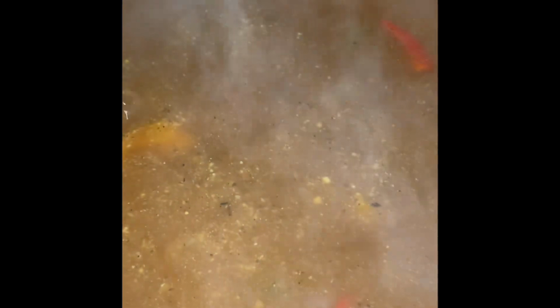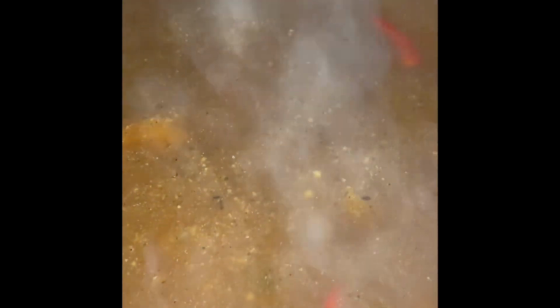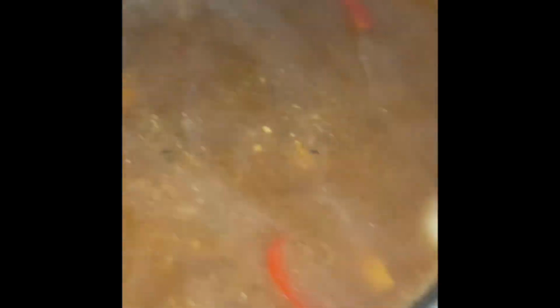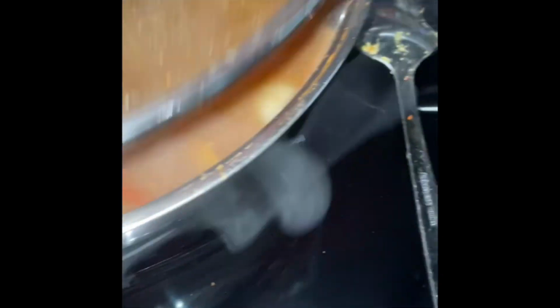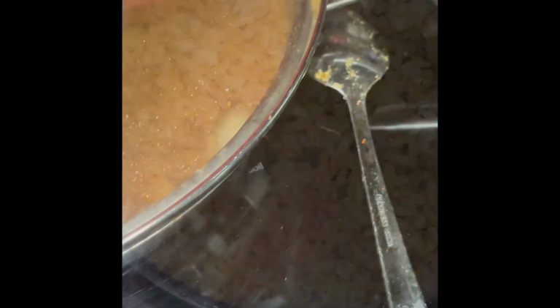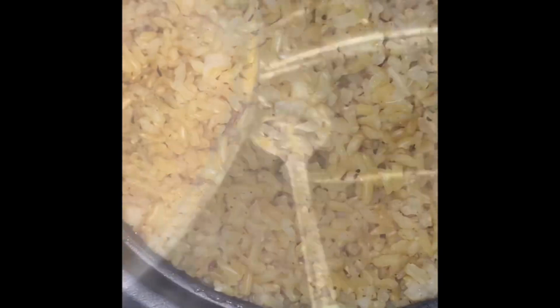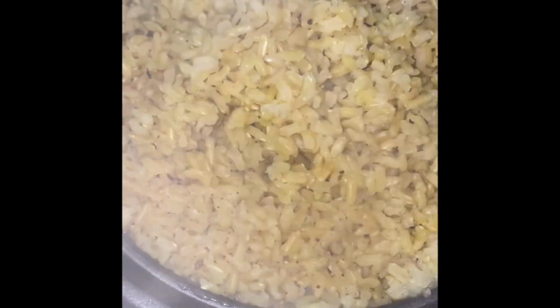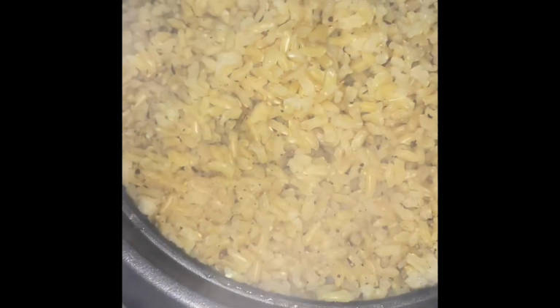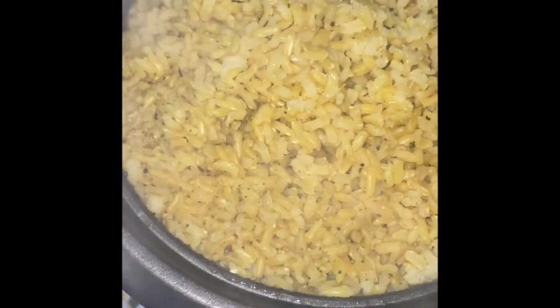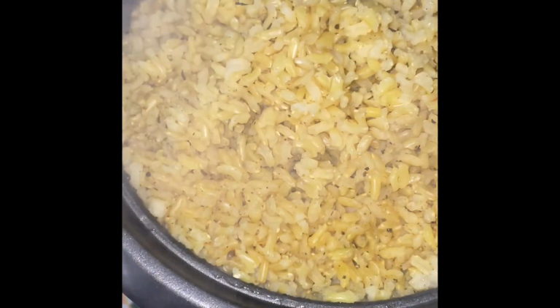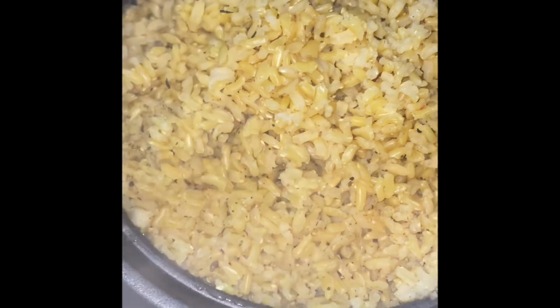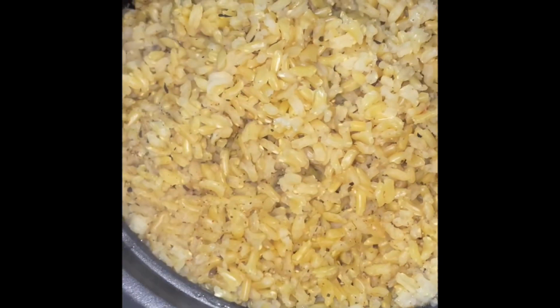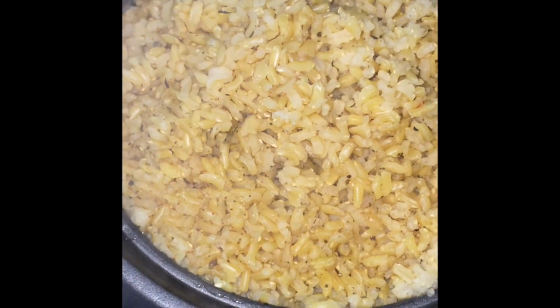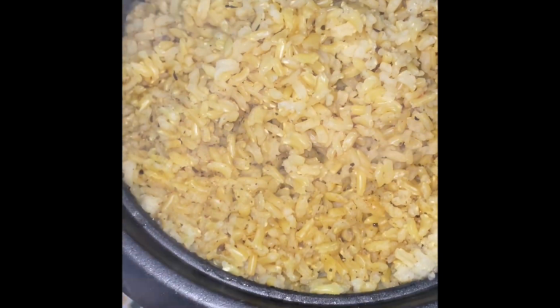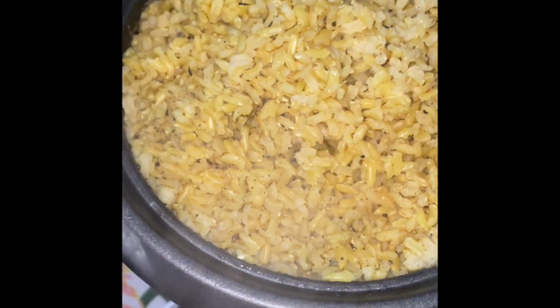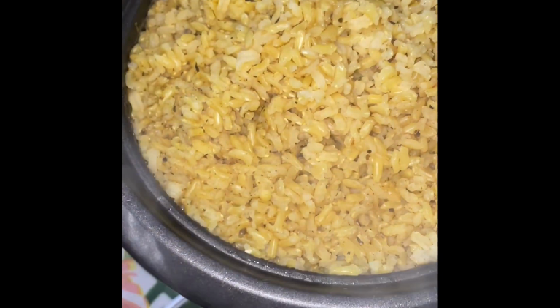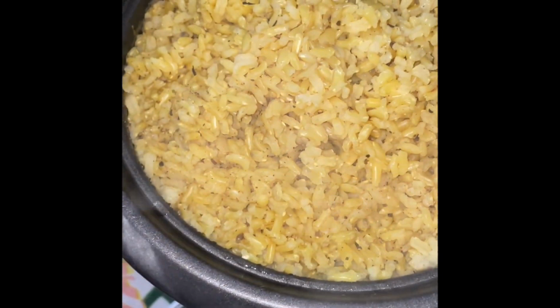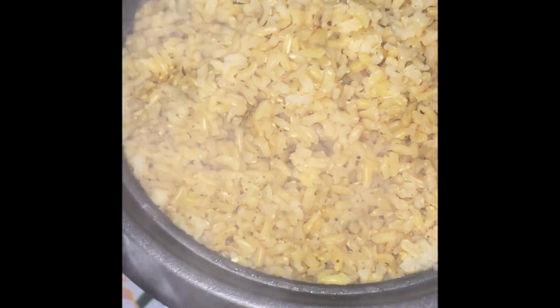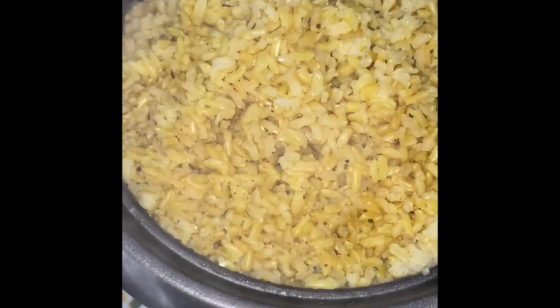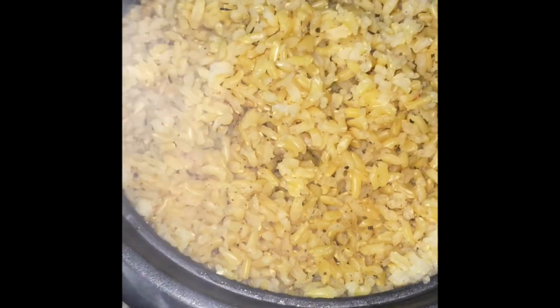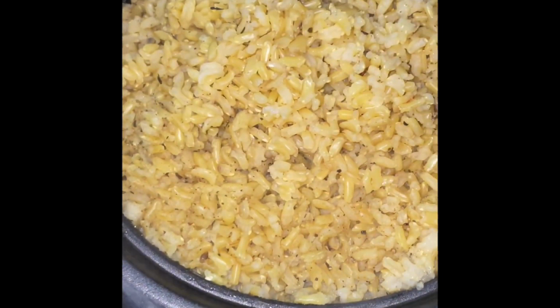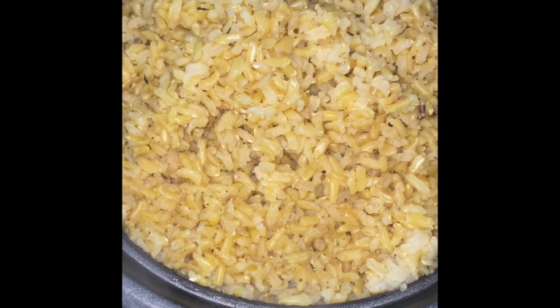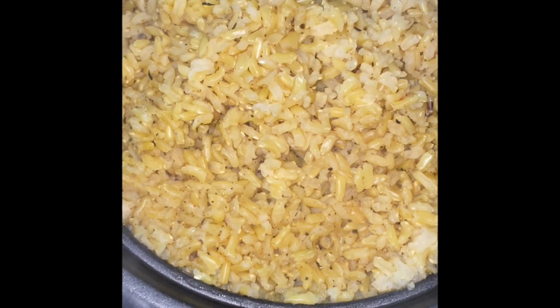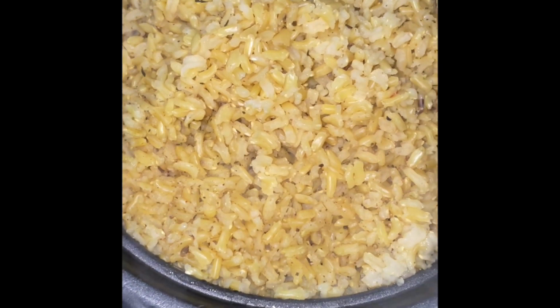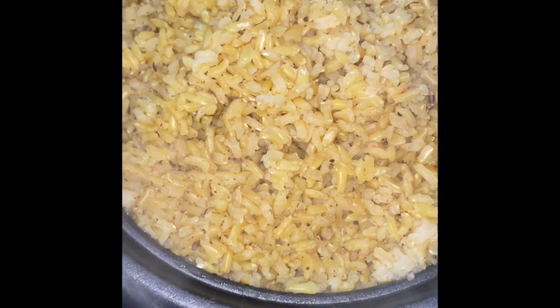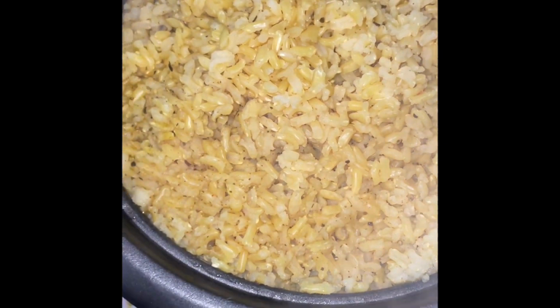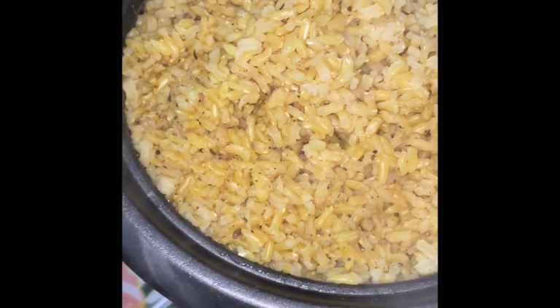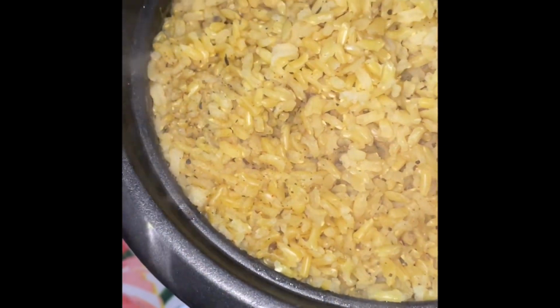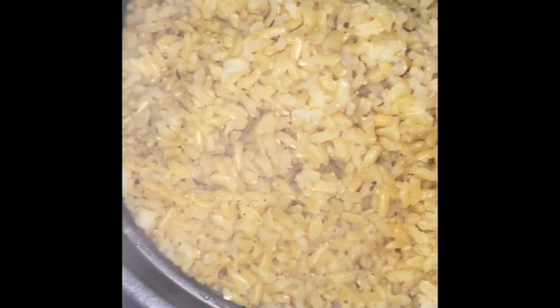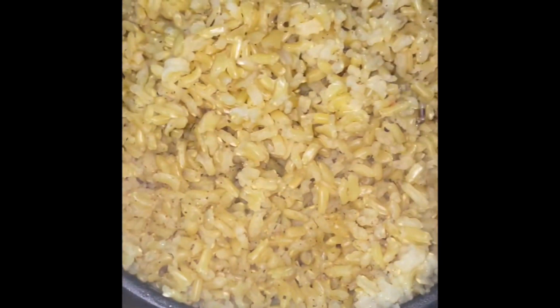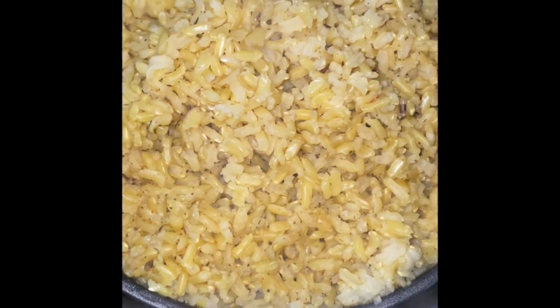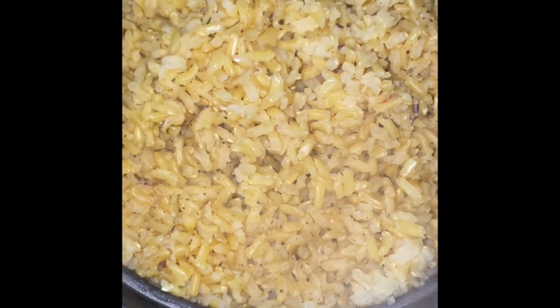Here's my brown rice. It looks a little yellow because I put turmeric and some seasoning in it — sort of like a yellow rice.